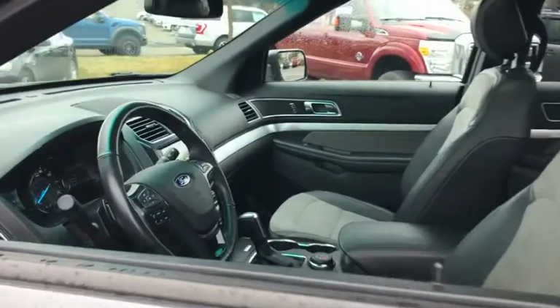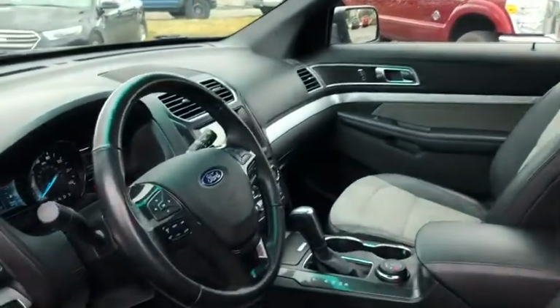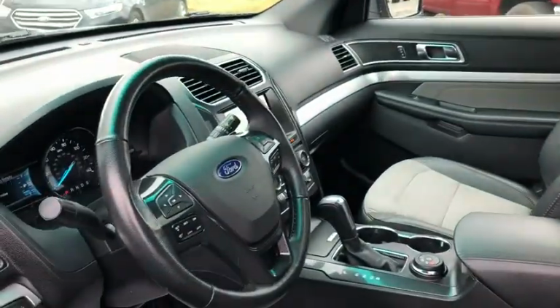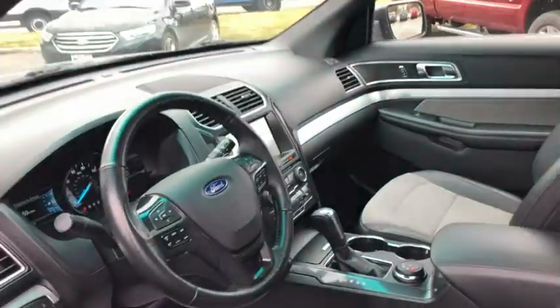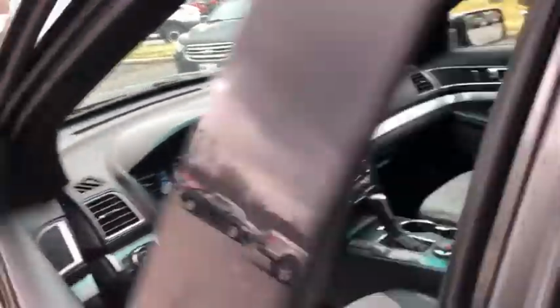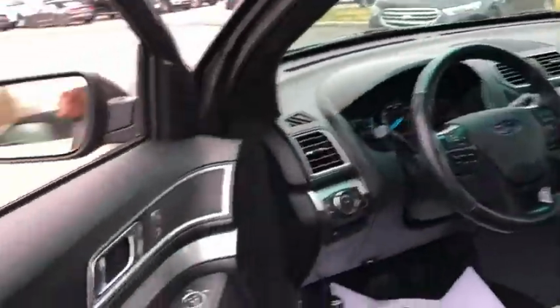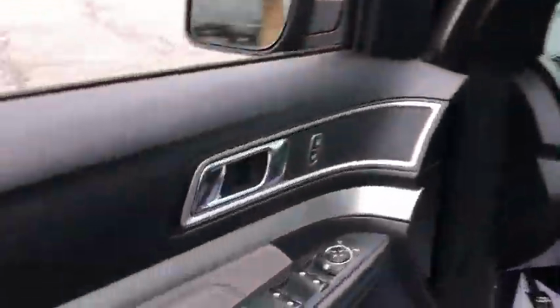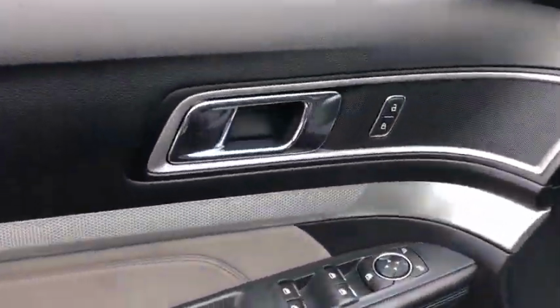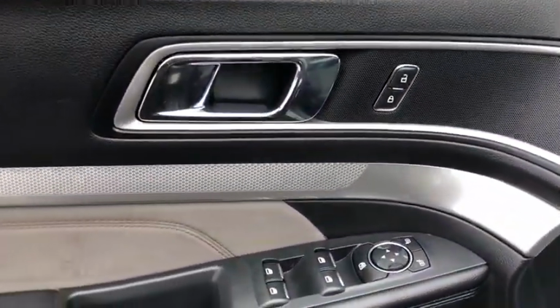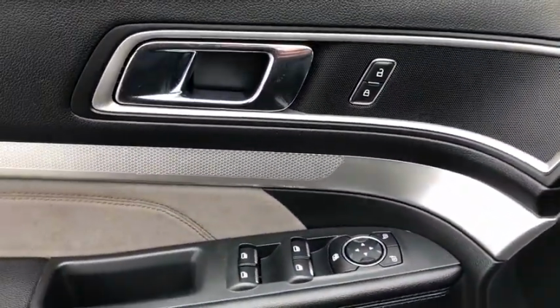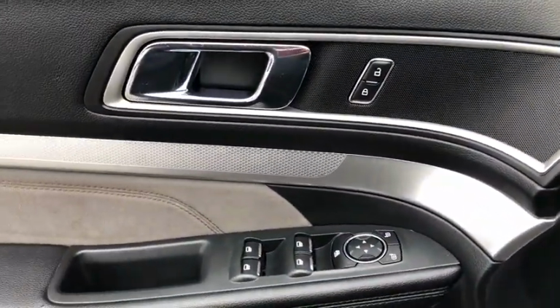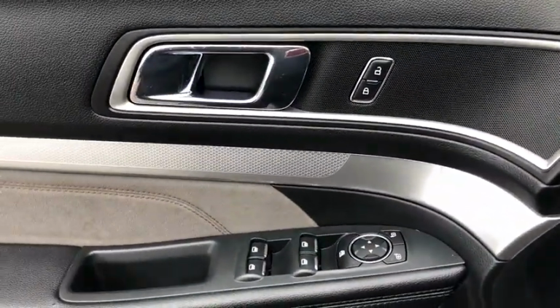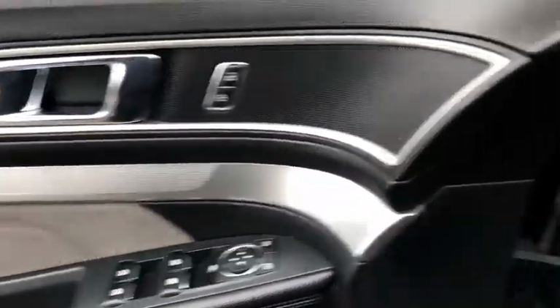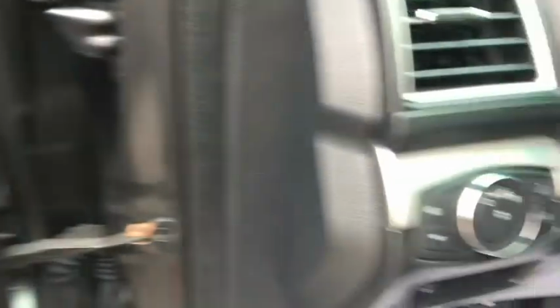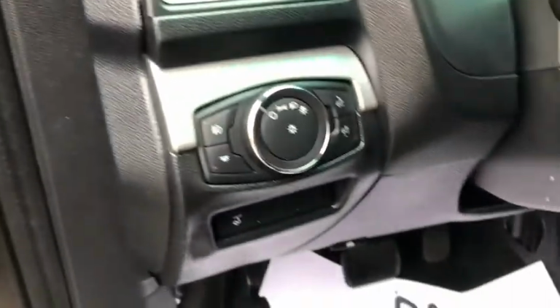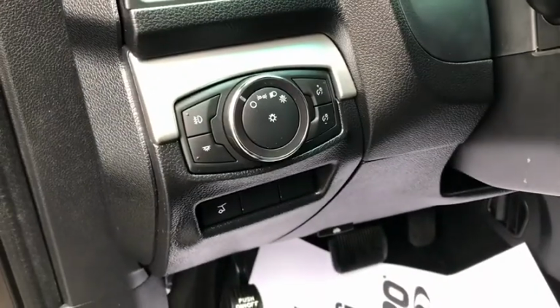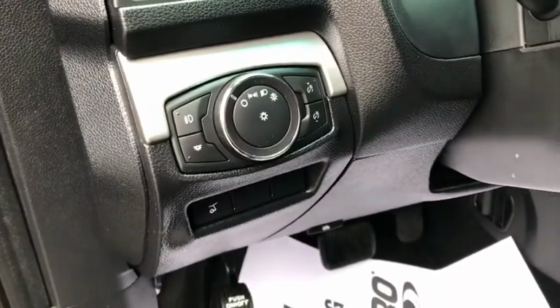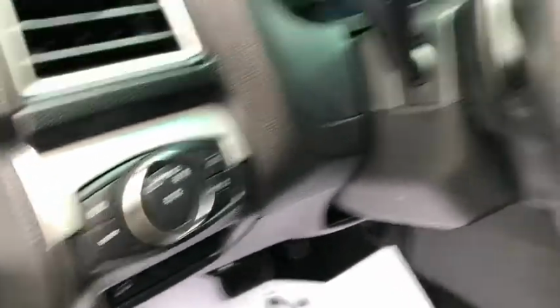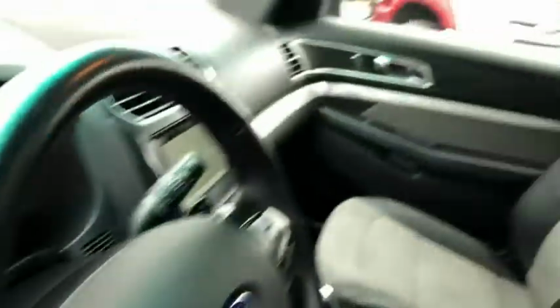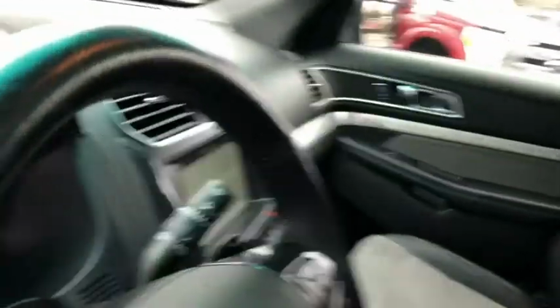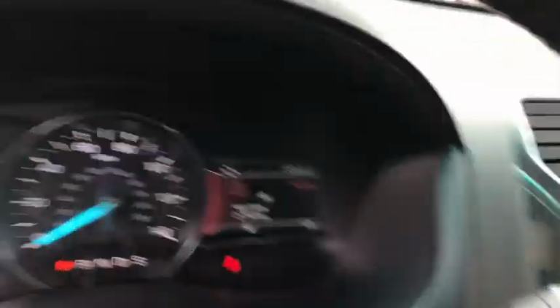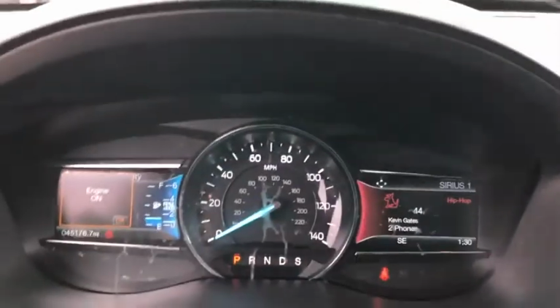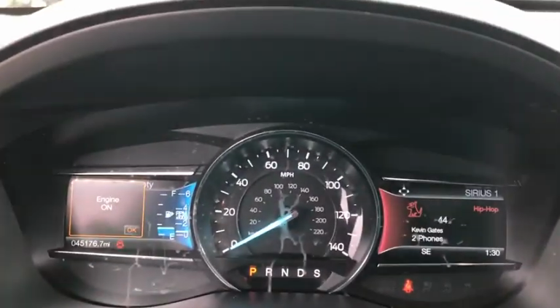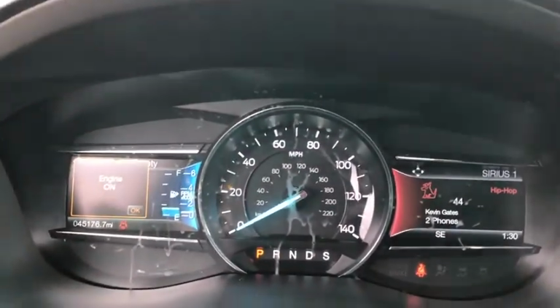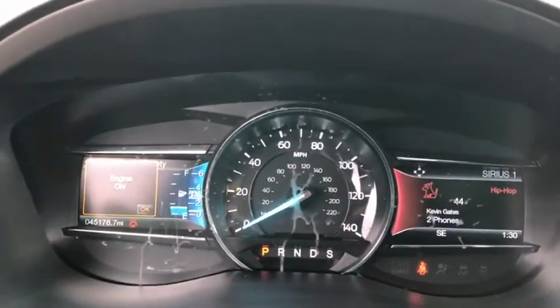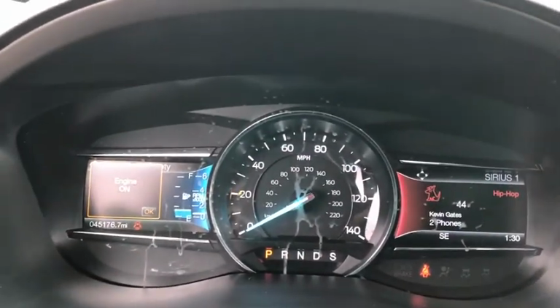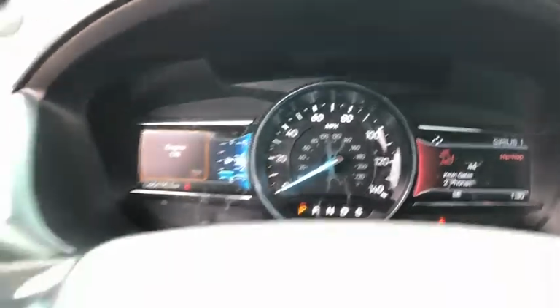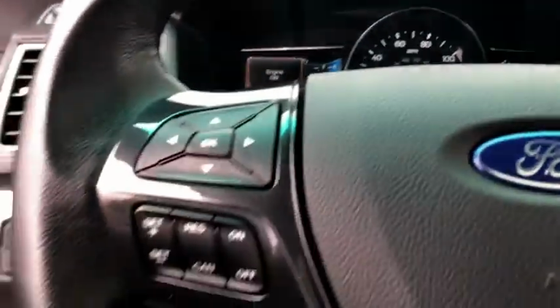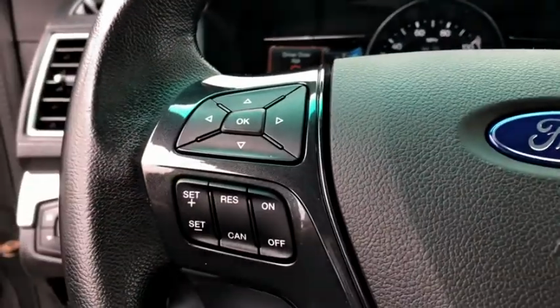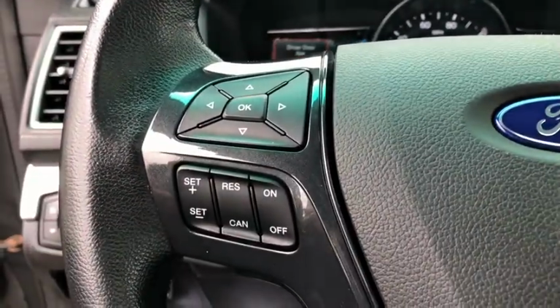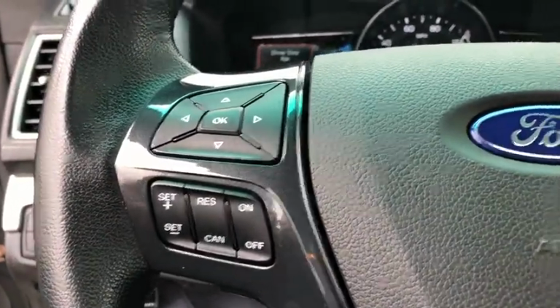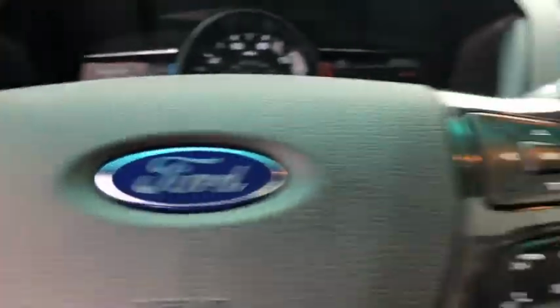Keyless entry, remote engine start, power passenger seat, traction control, dual airbags, leather-wrapped steering wheel, power steering, cruise control, AM-FM stereo with CD player, four-wheel disc brakes.